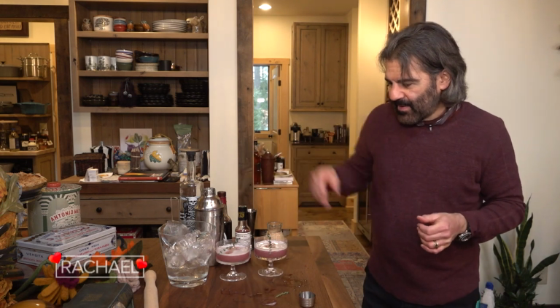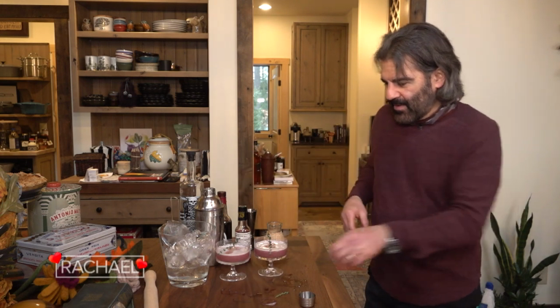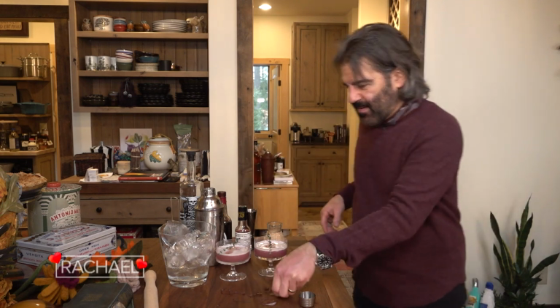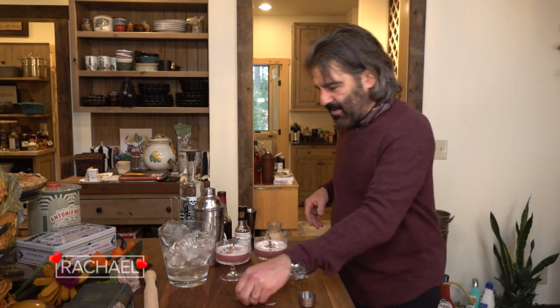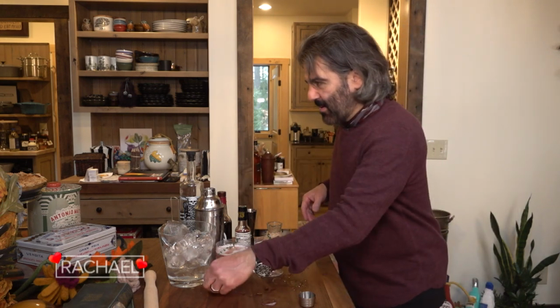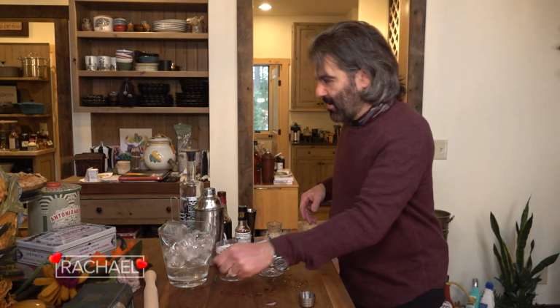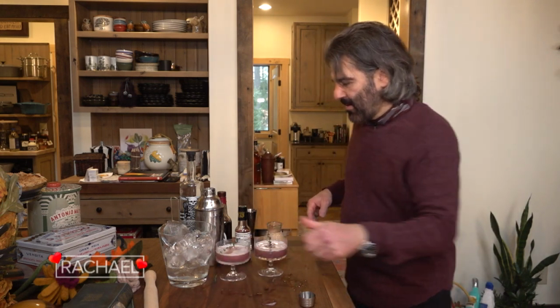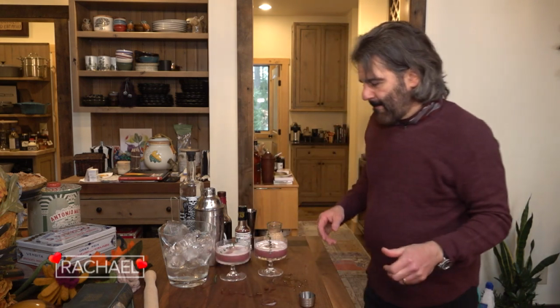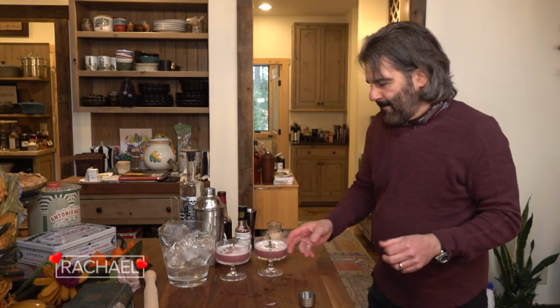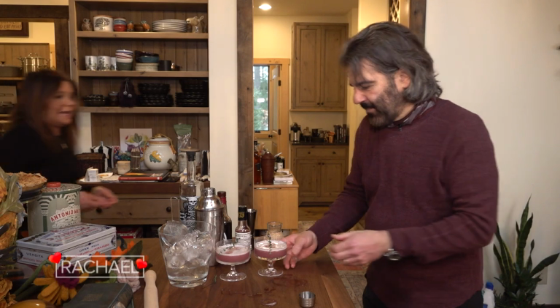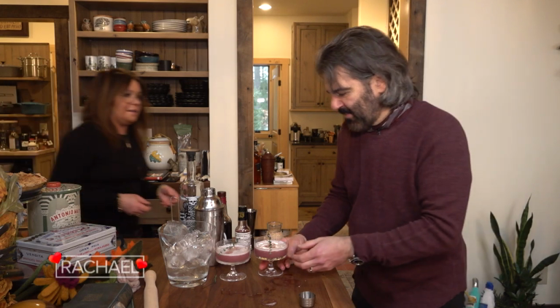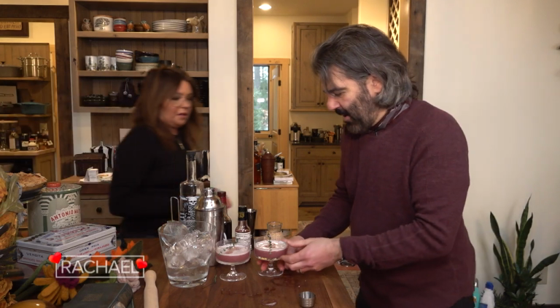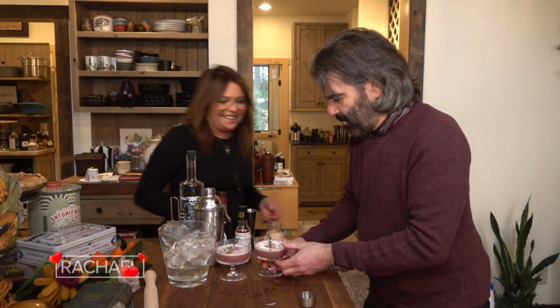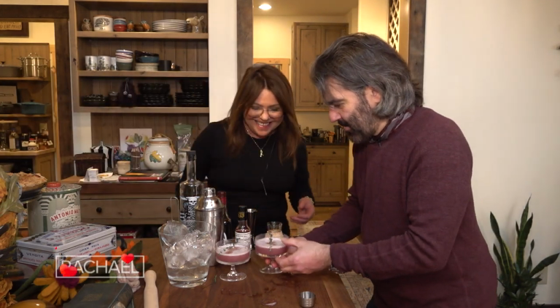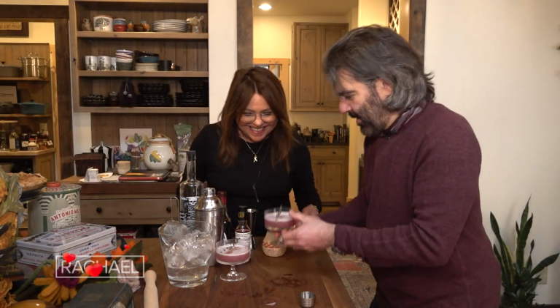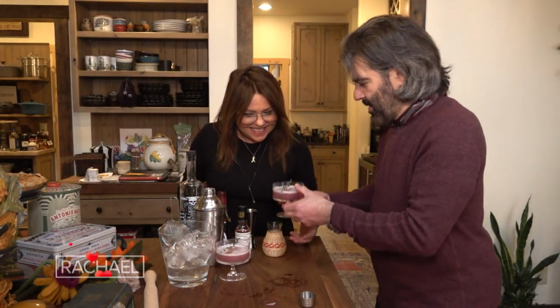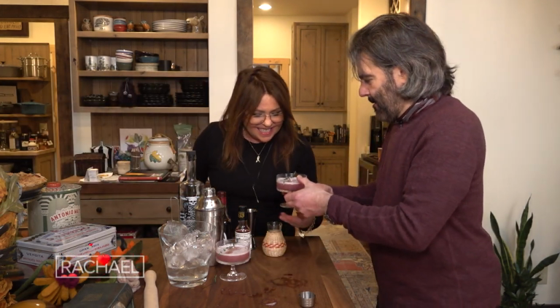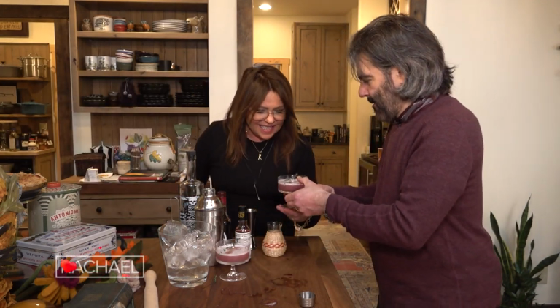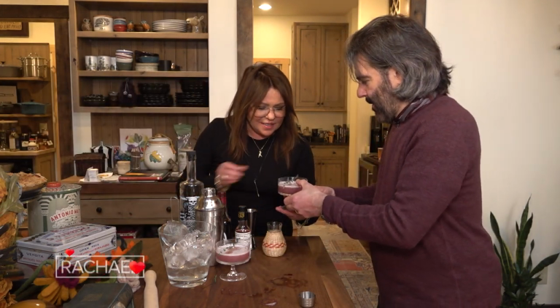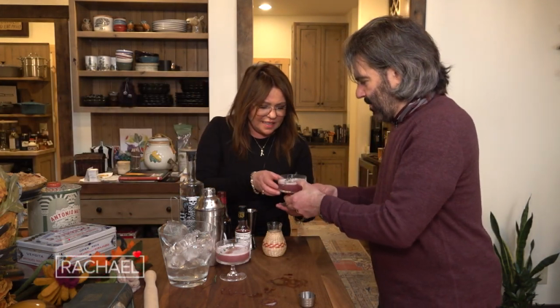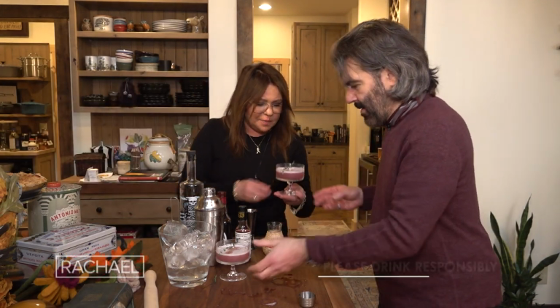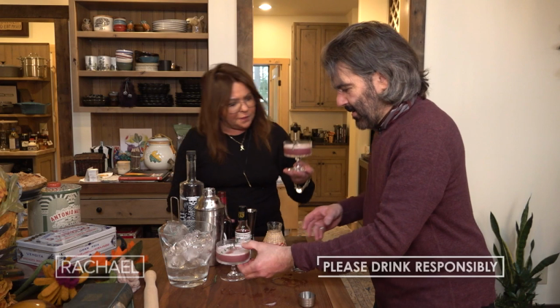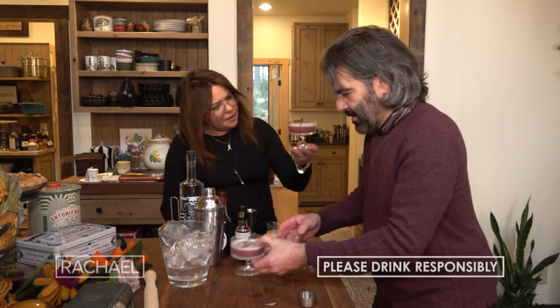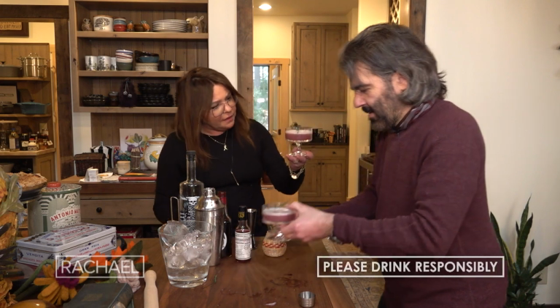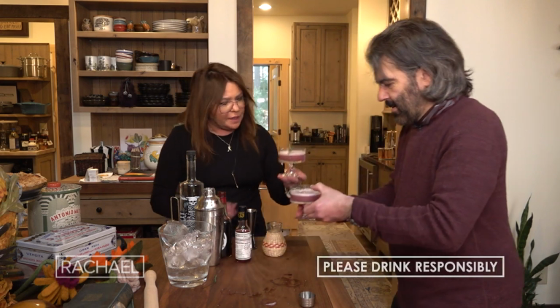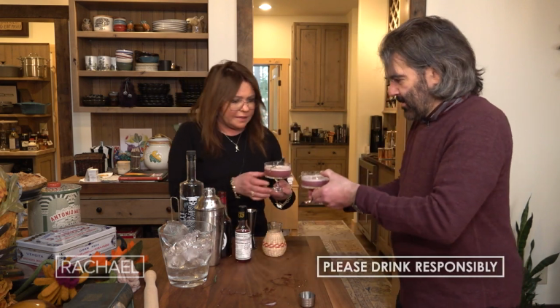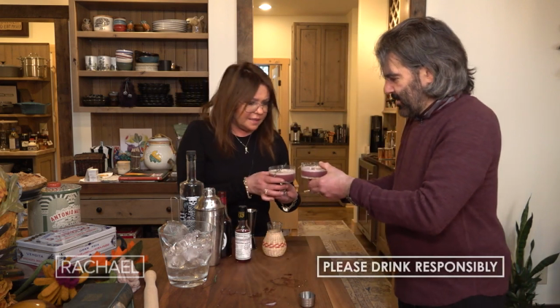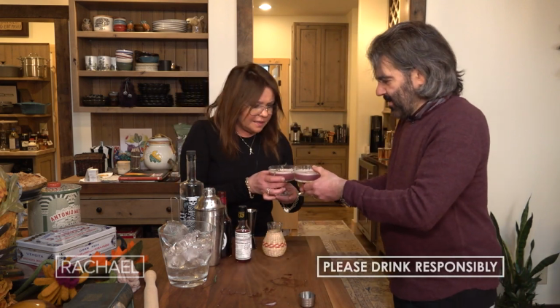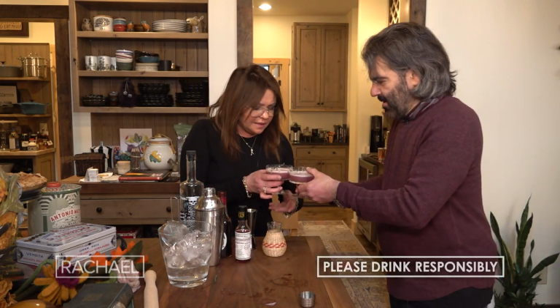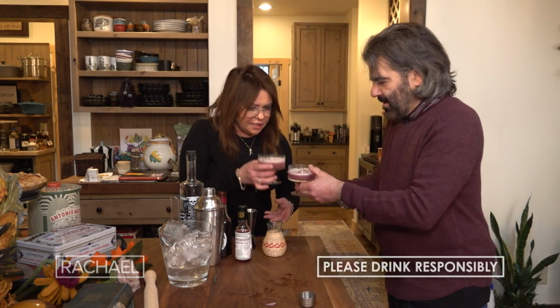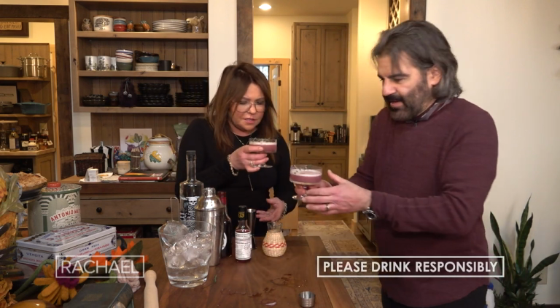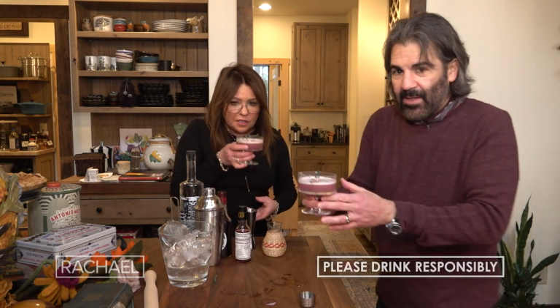I was looking for some more edible flowers, but I think we ate them all. Here you go, hon. Thank you. You're welcome. How beautiful — look how pretty that is. Cheers to you.